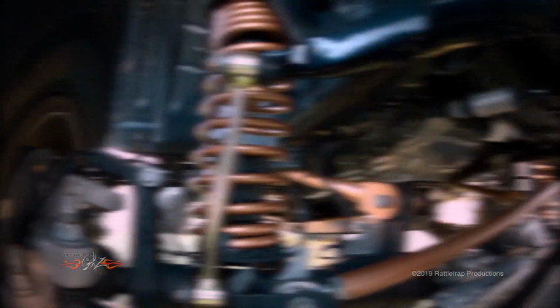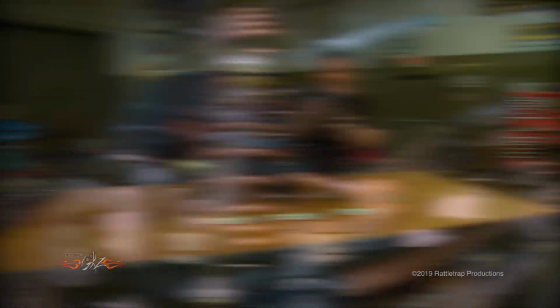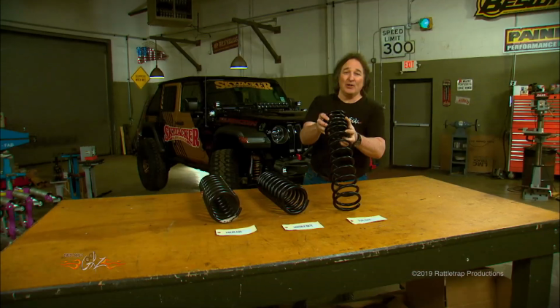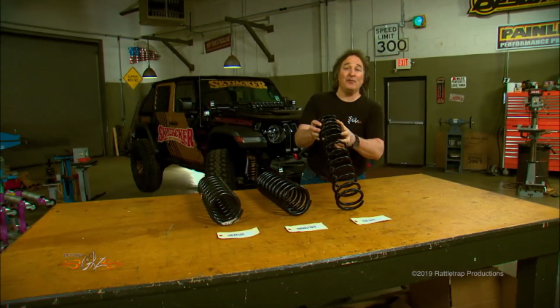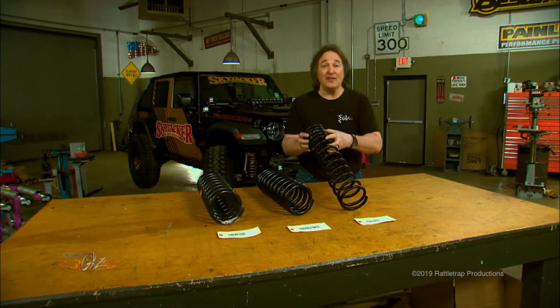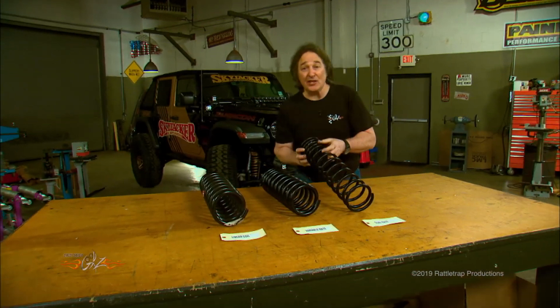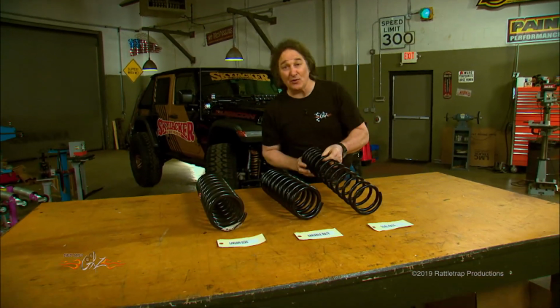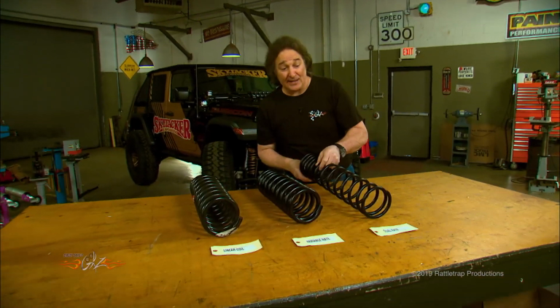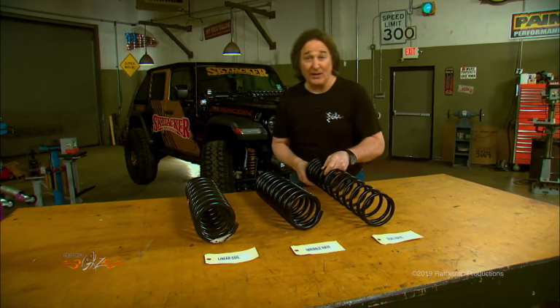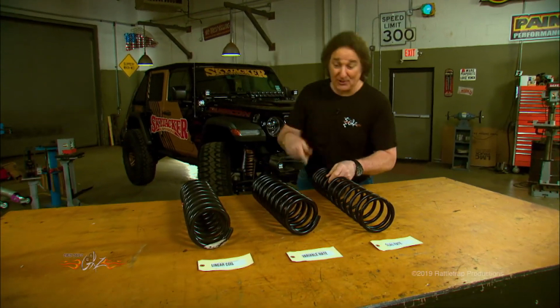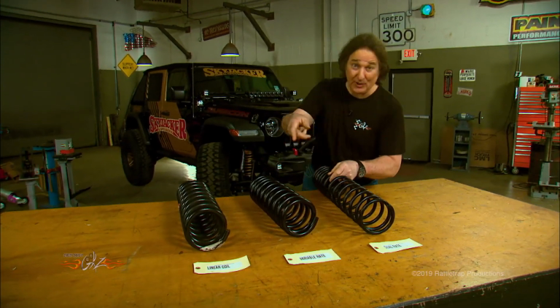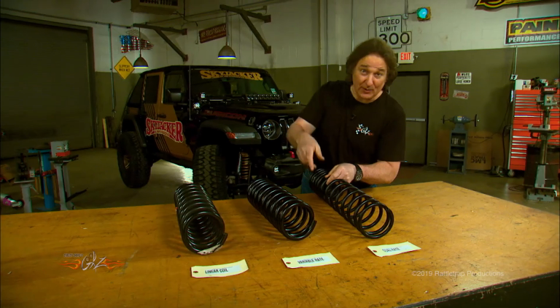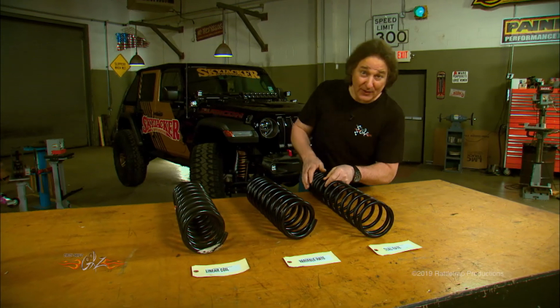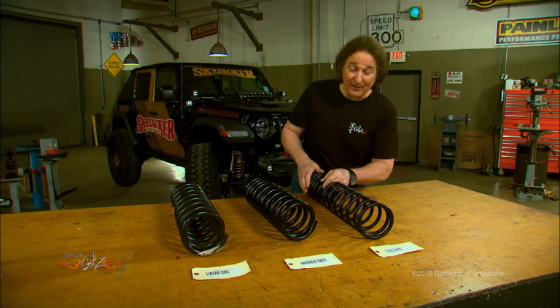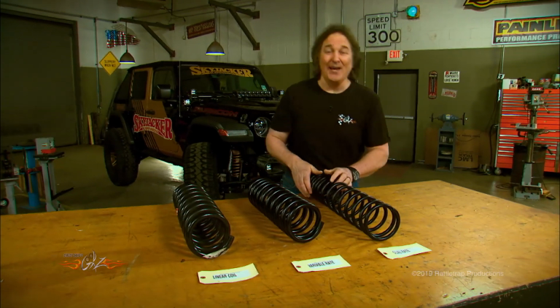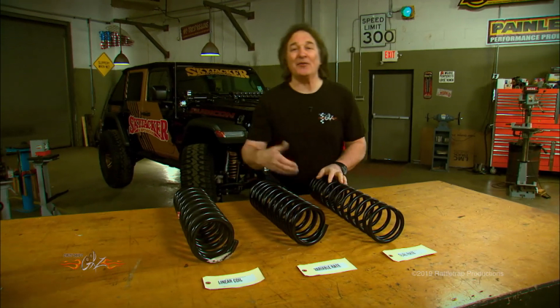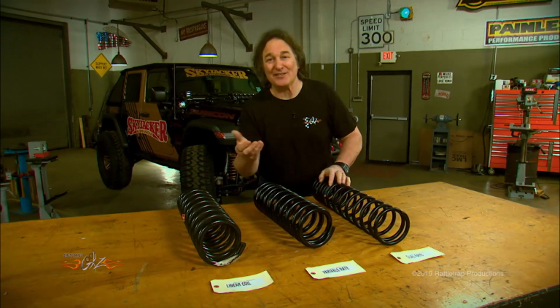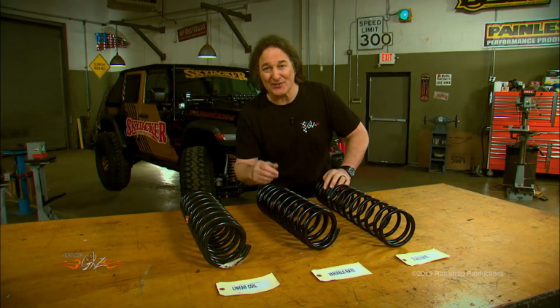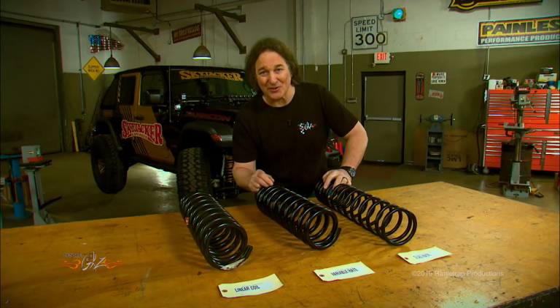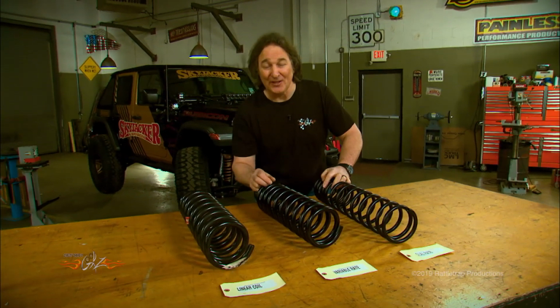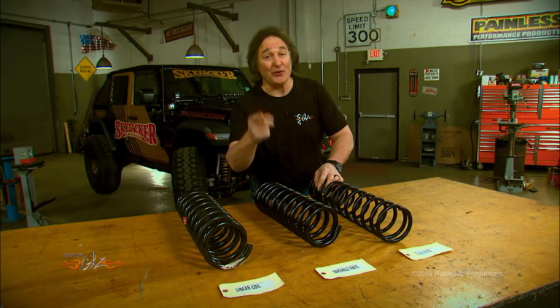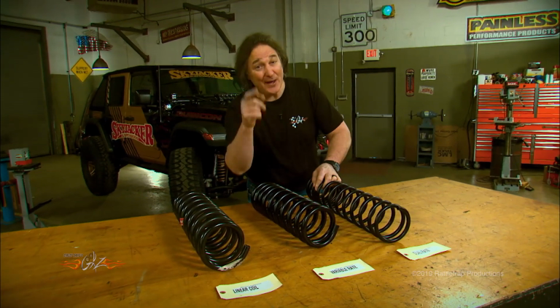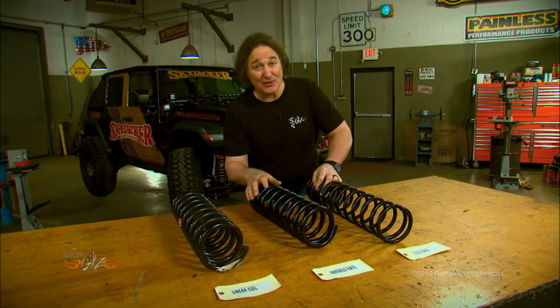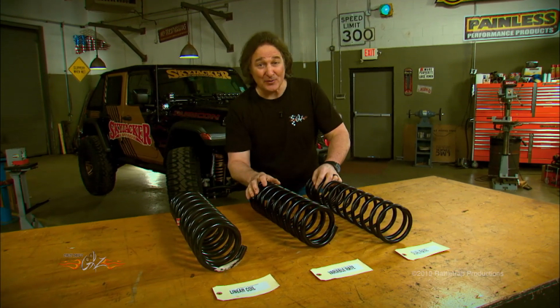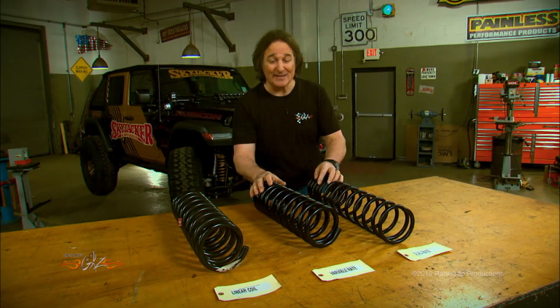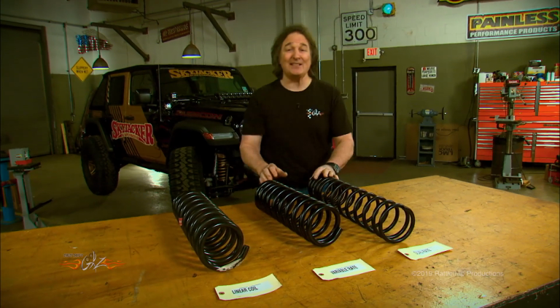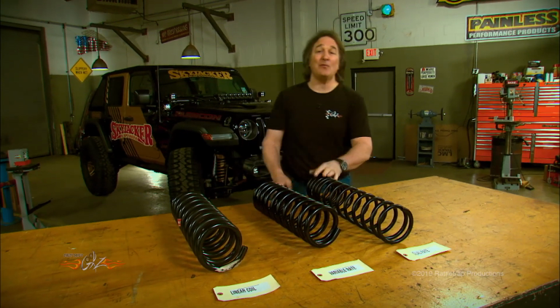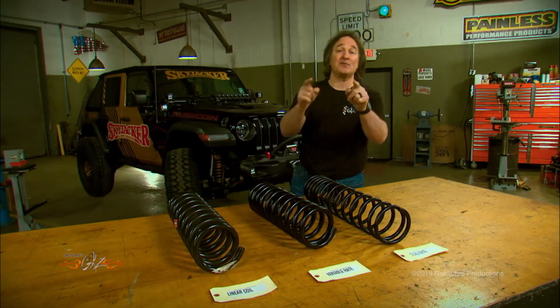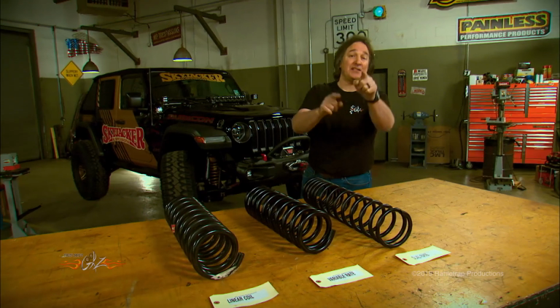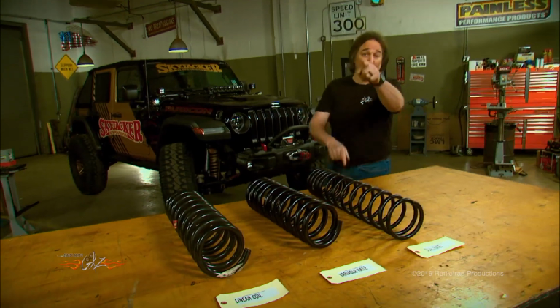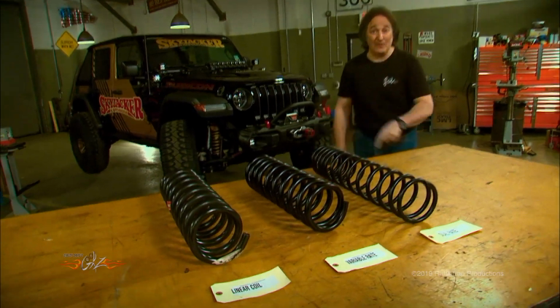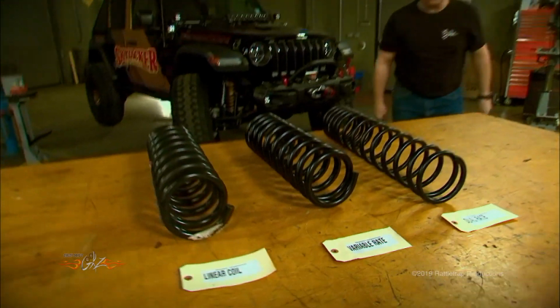Hopefully this gives you an idea of what kinds of springs are out there and what they're designed to do. All you have to do is decide what works best for your application.